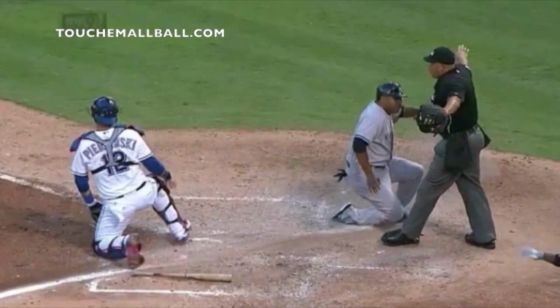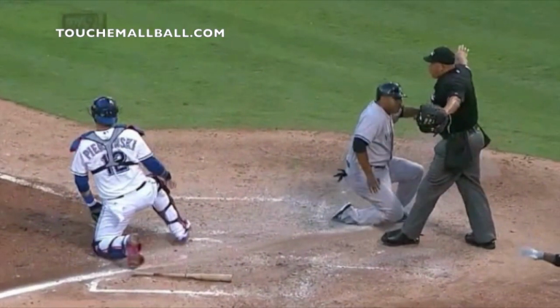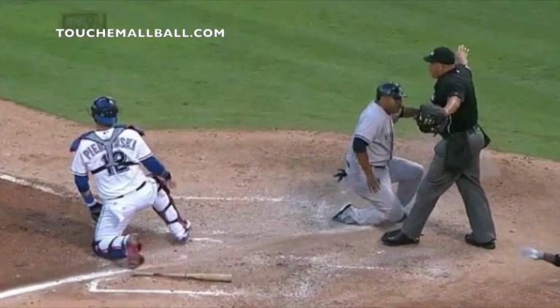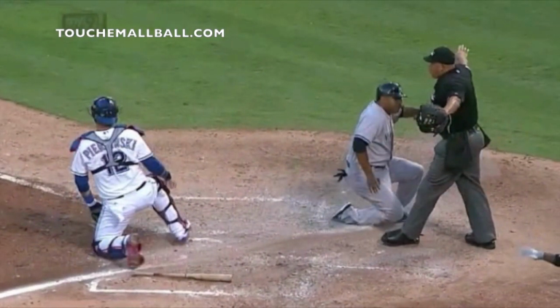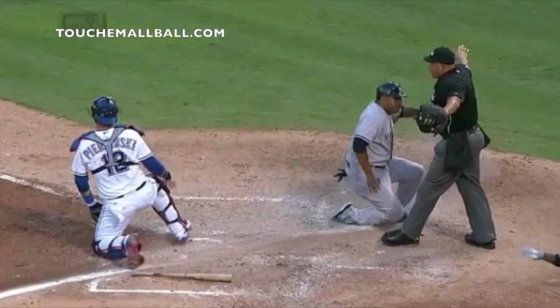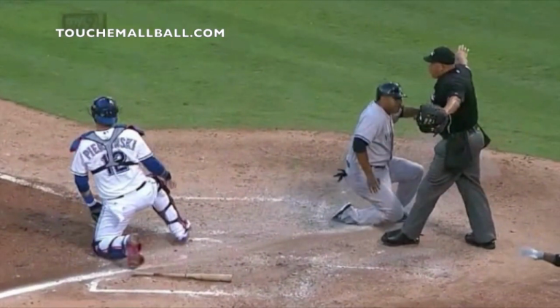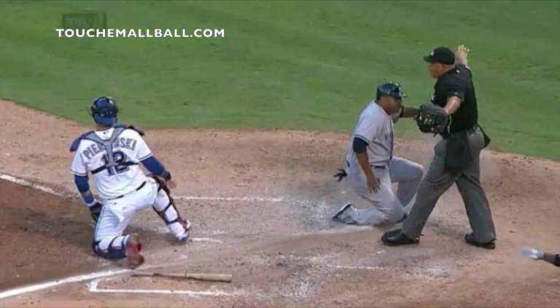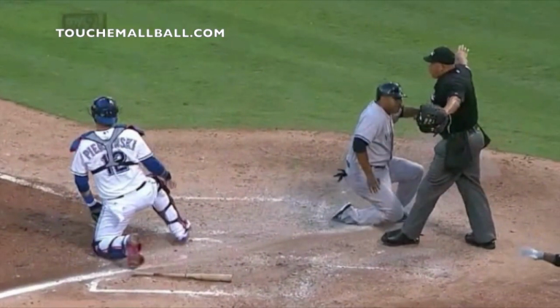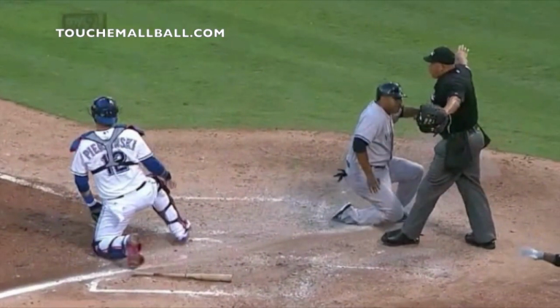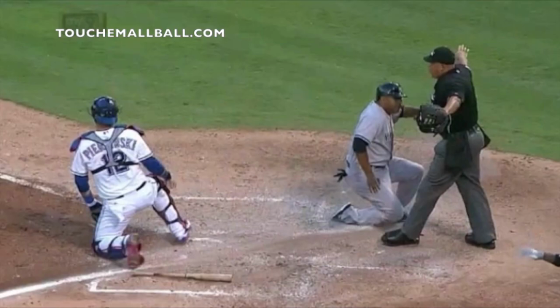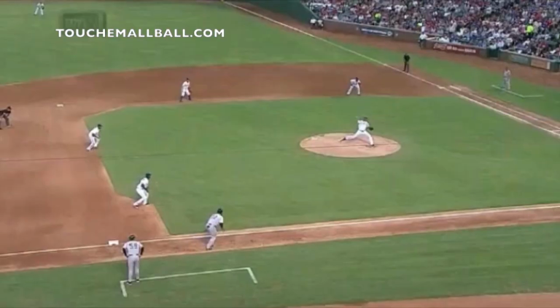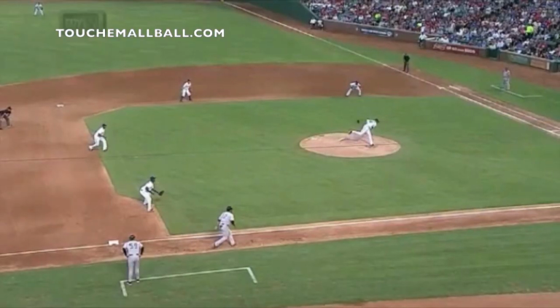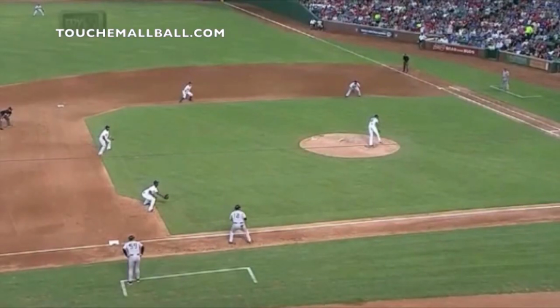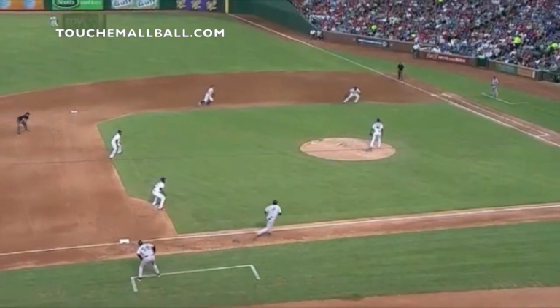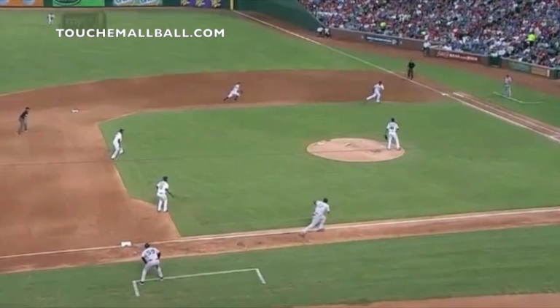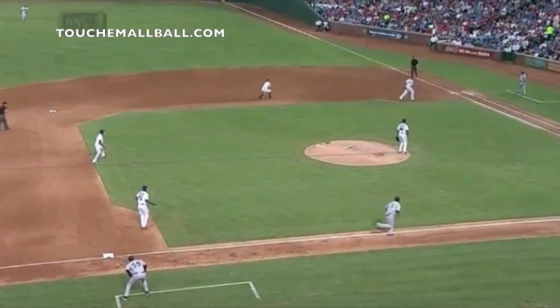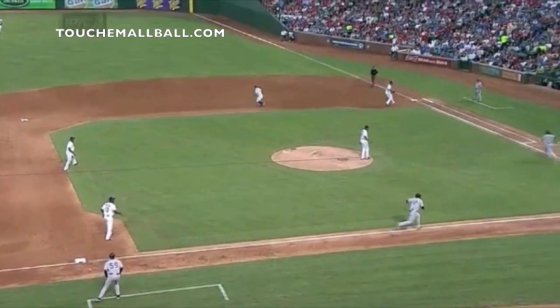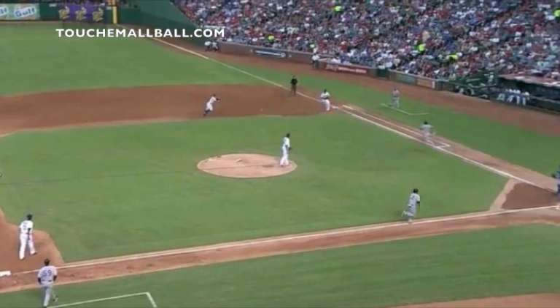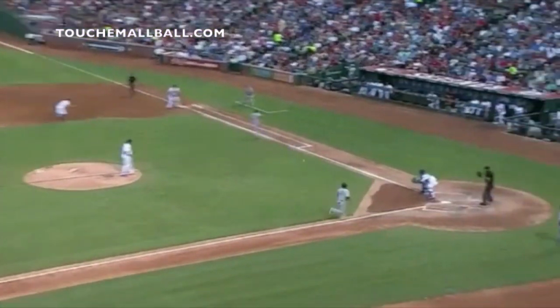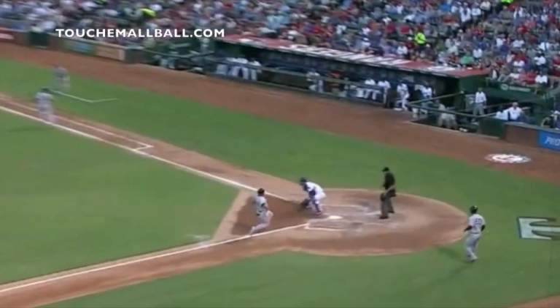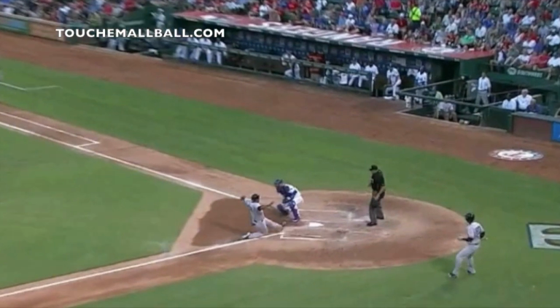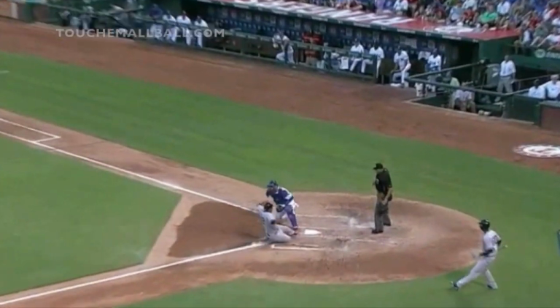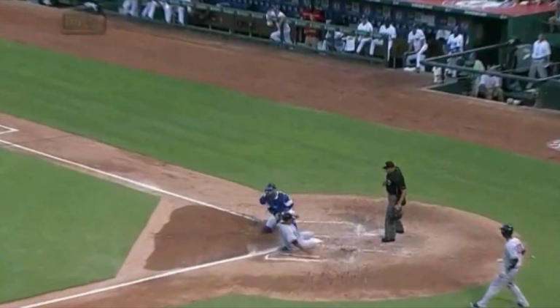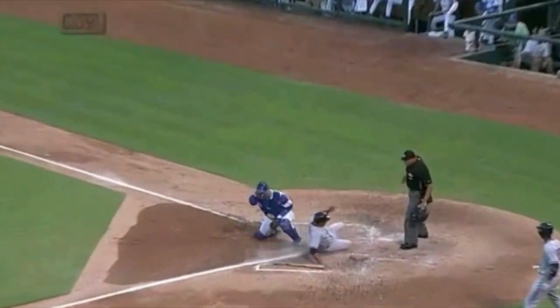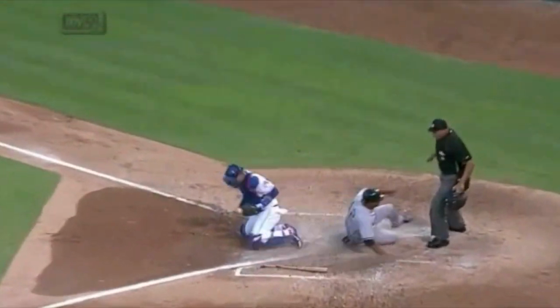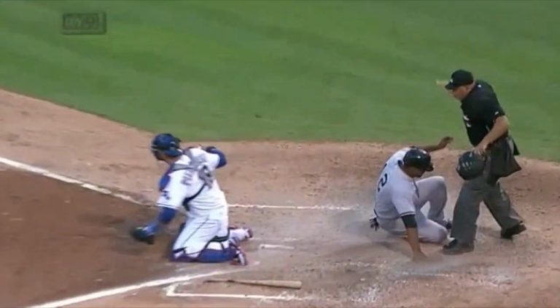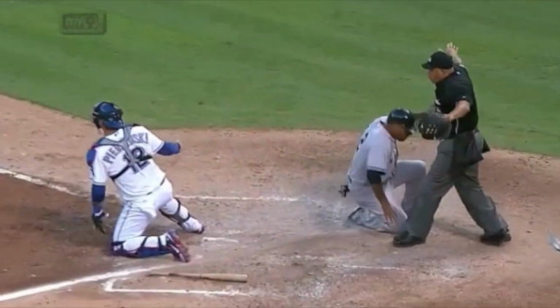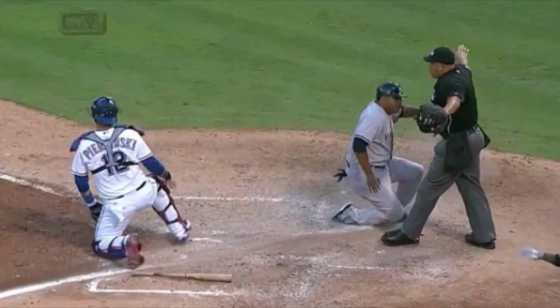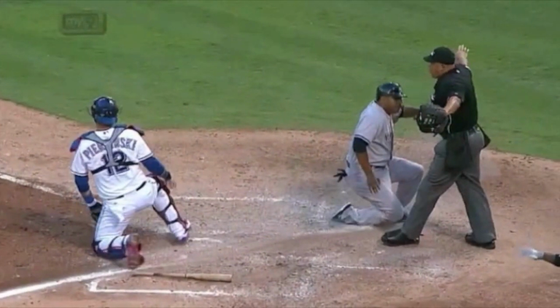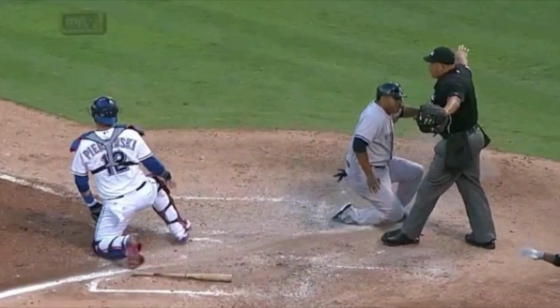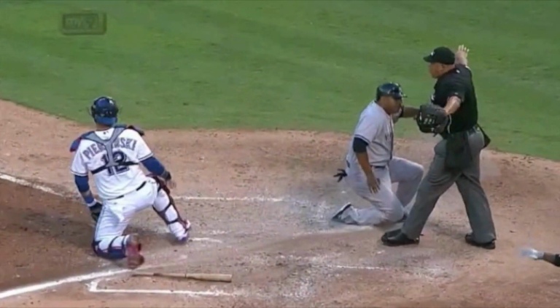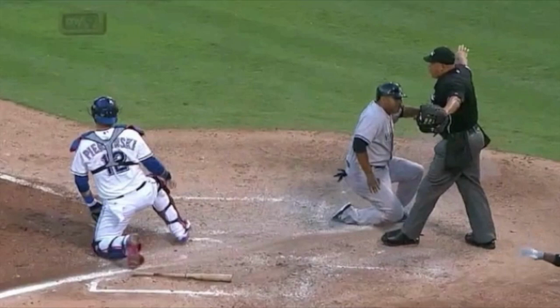The contact play isn't something everybody uses, but it's an interesting play and you'll see it a lot in major league baseball. If you have any questions, let me know. Like the video, share it with your friends, subscribe to the channel, and comment in the section below — we'll talk to you later.